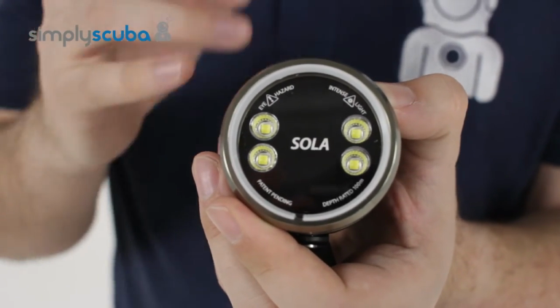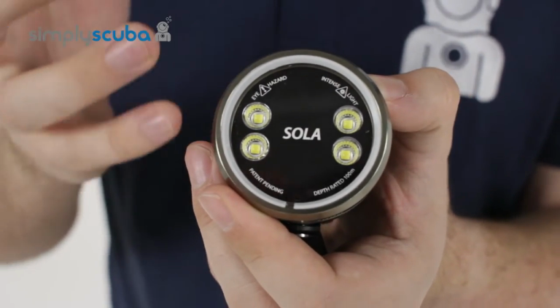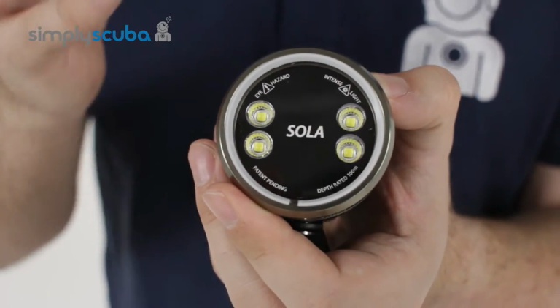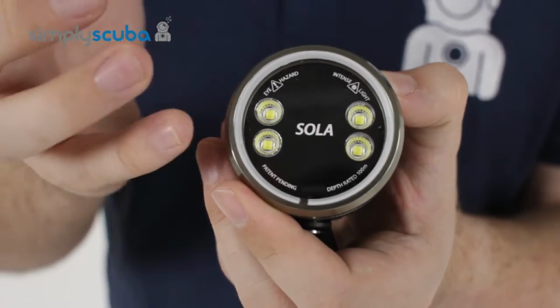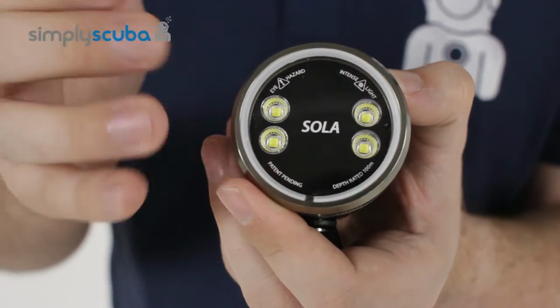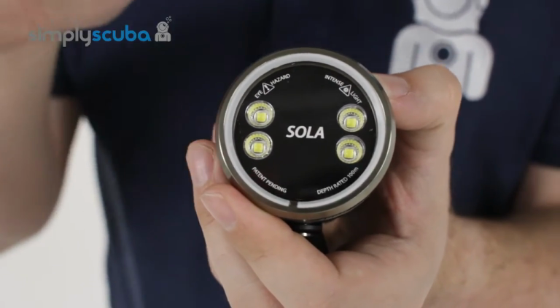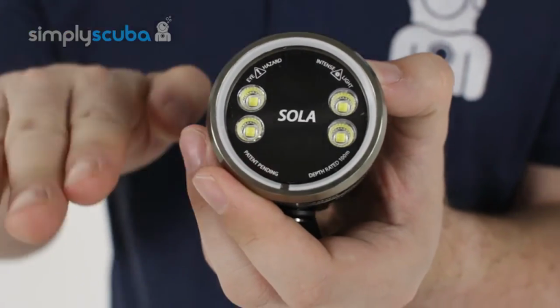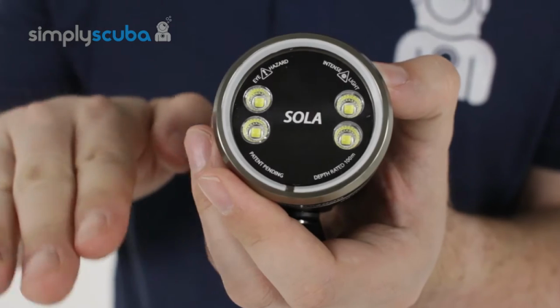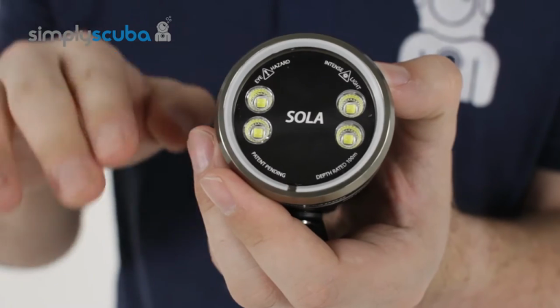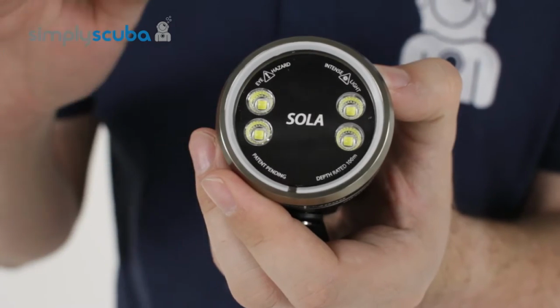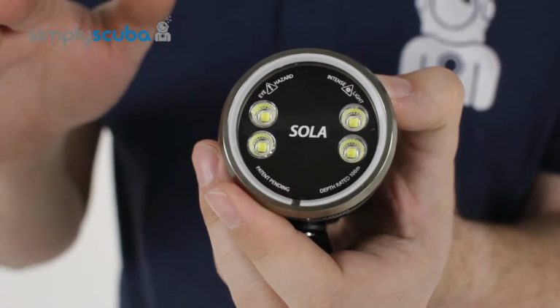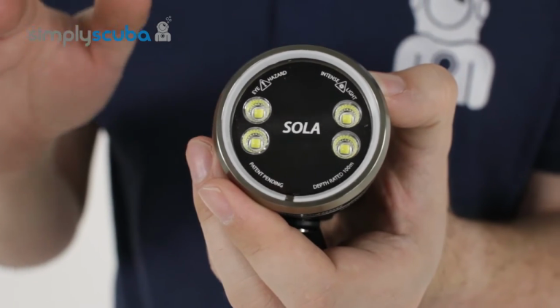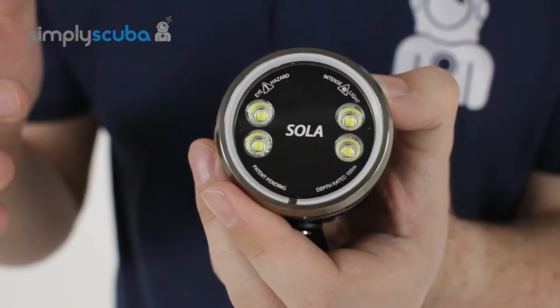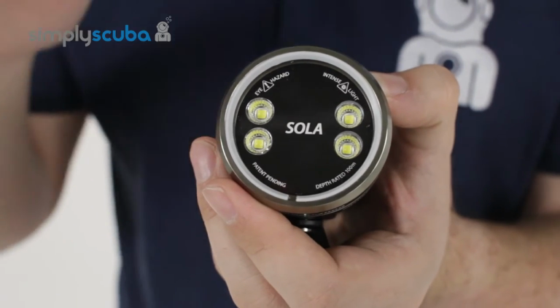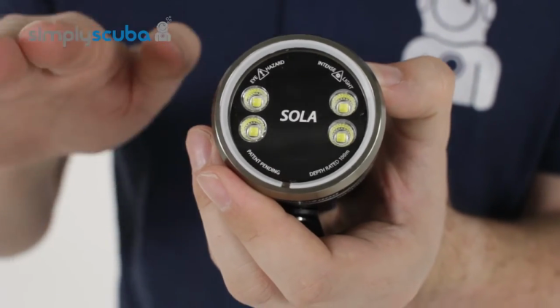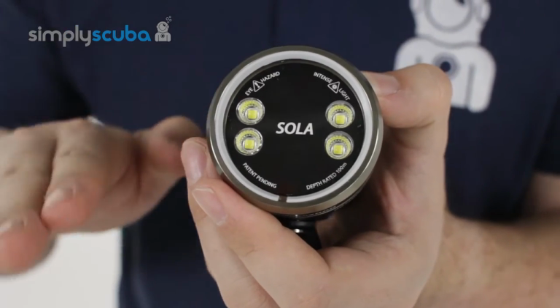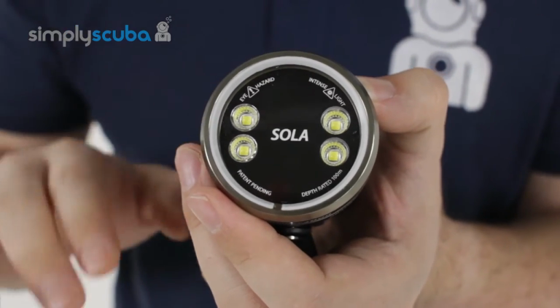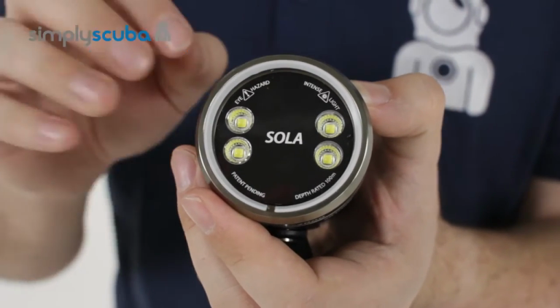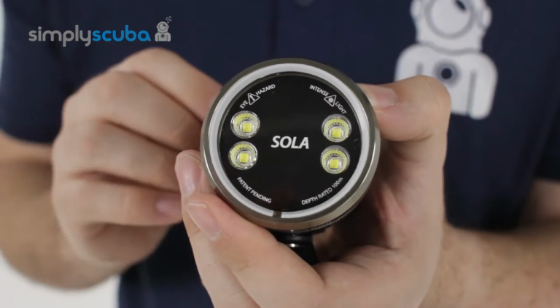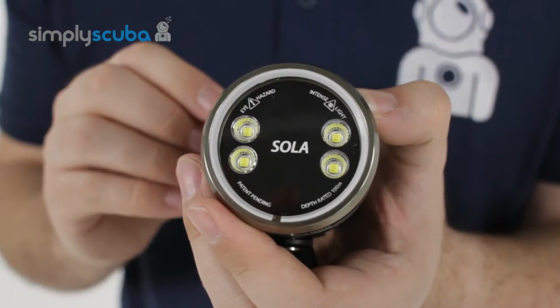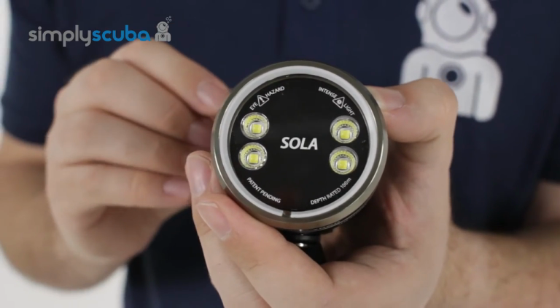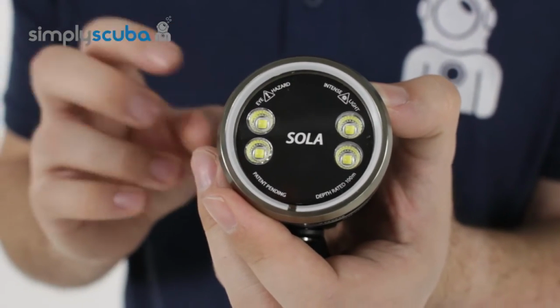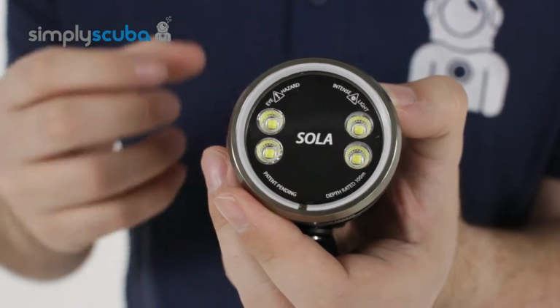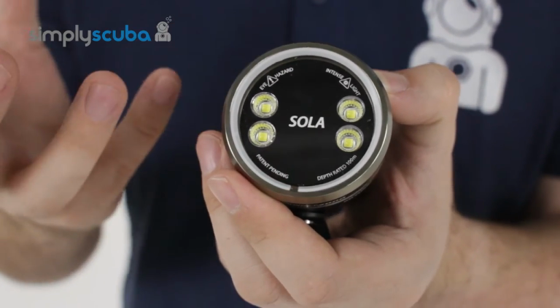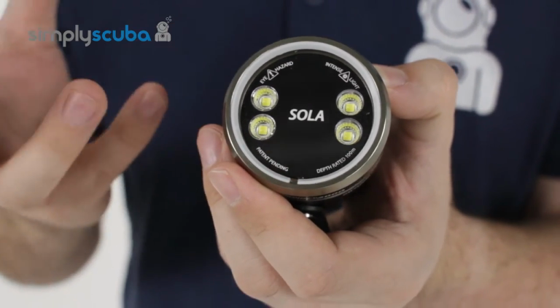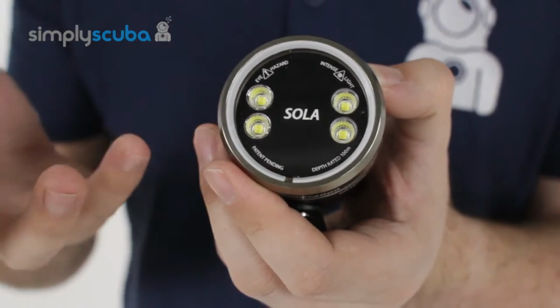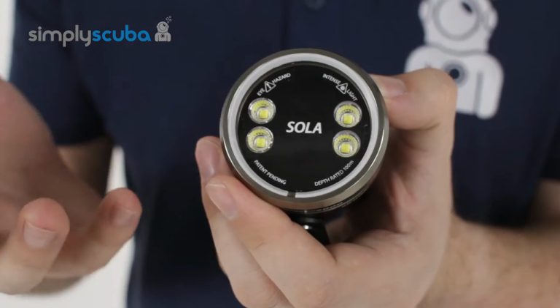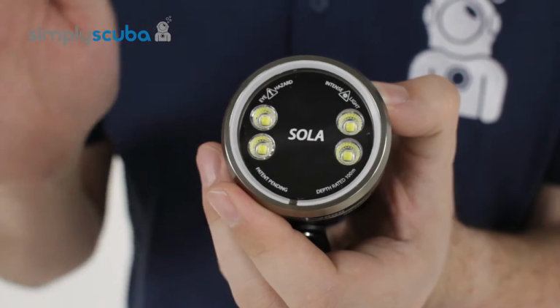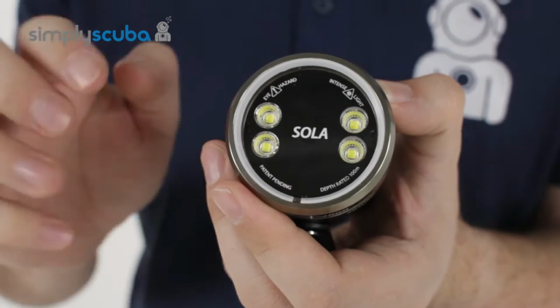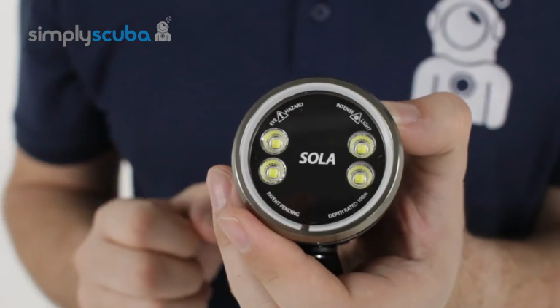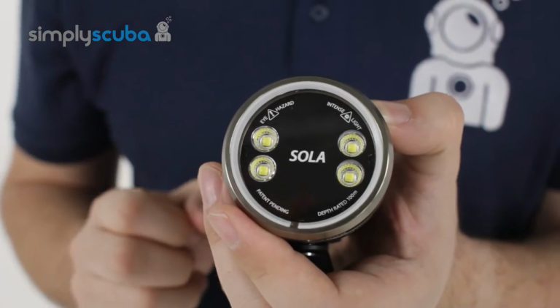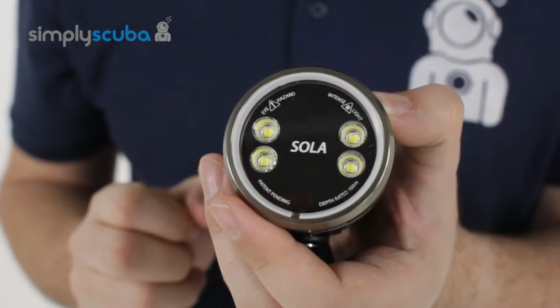You can change that — you can step it down from 2000 lumens through three different settings. So if you don't want it quite so bright, you can step it down.